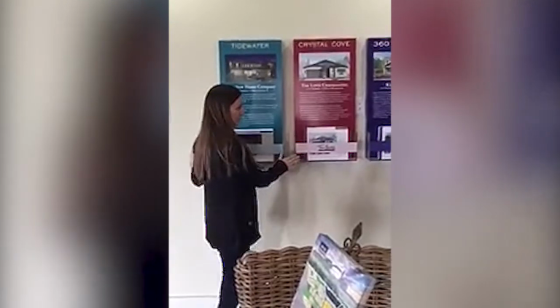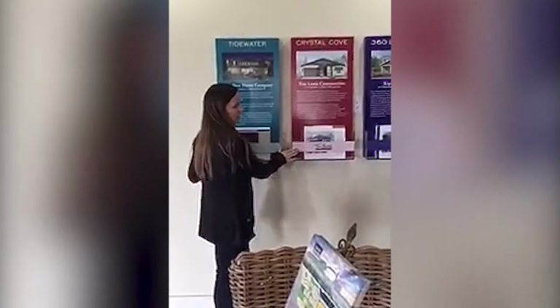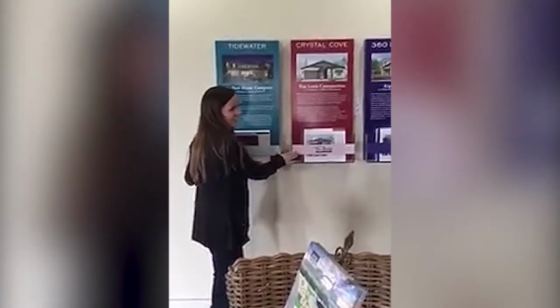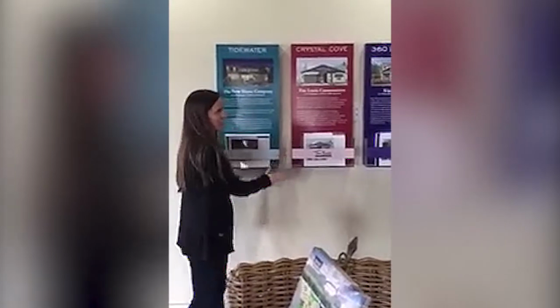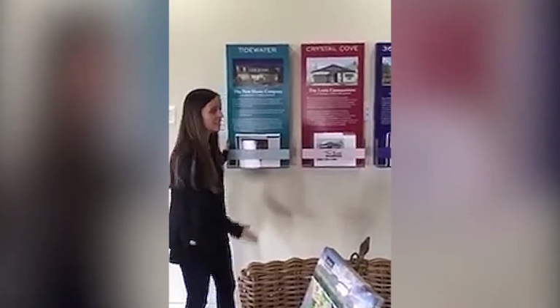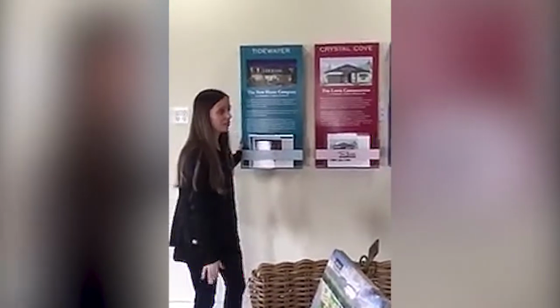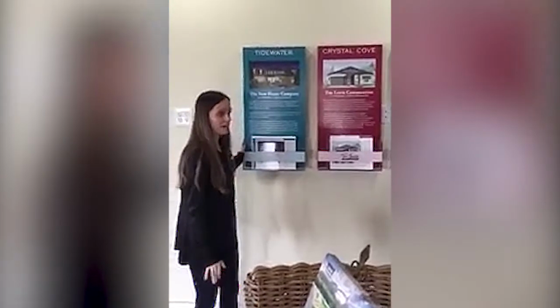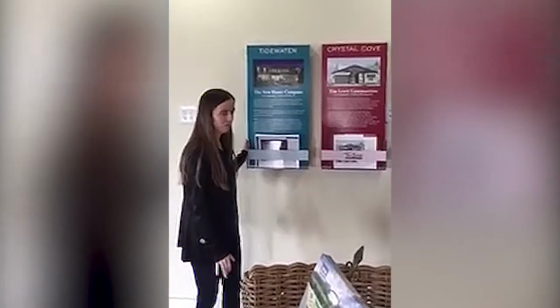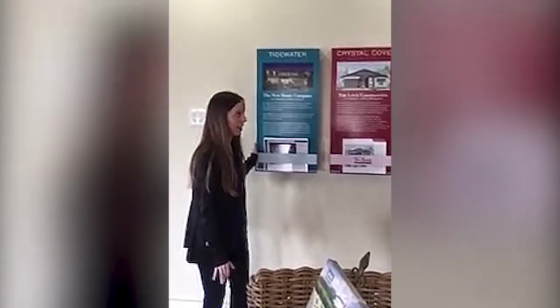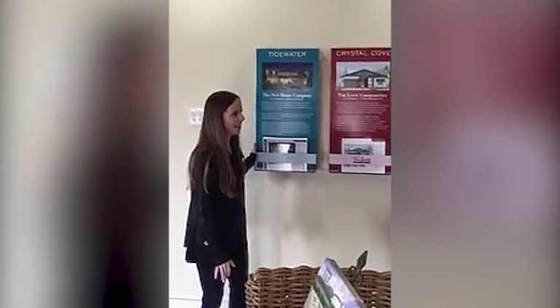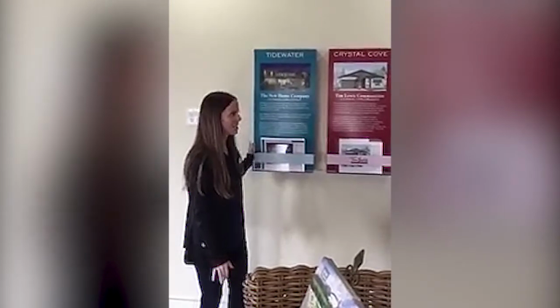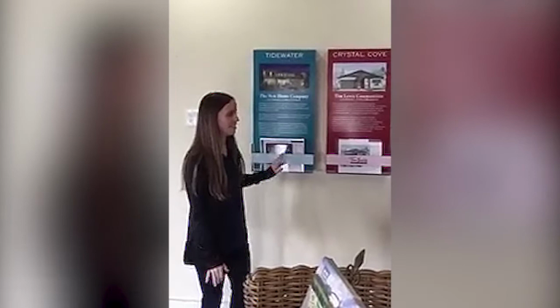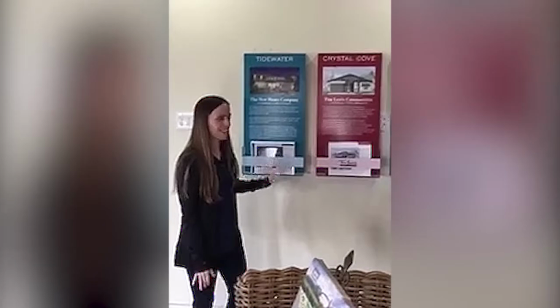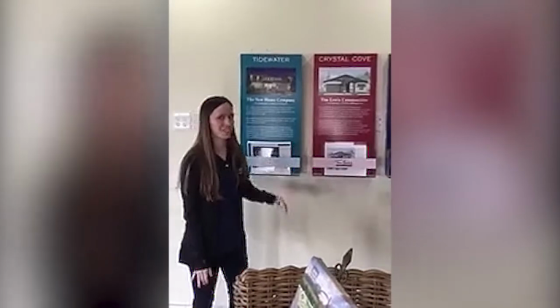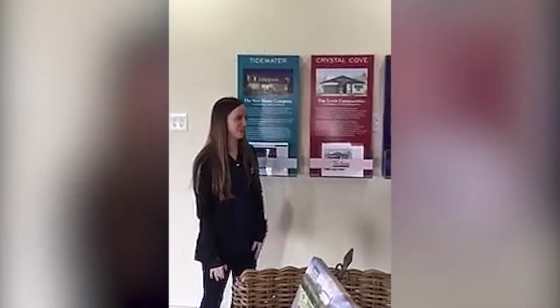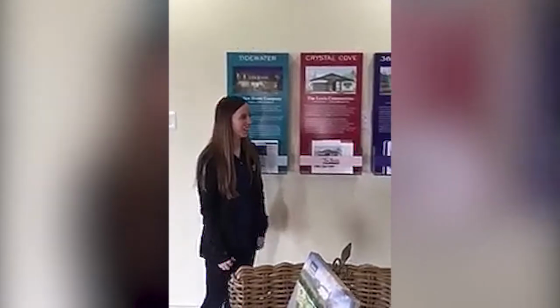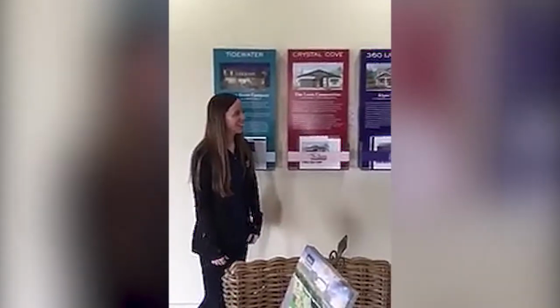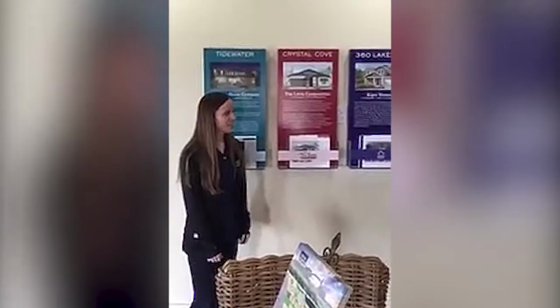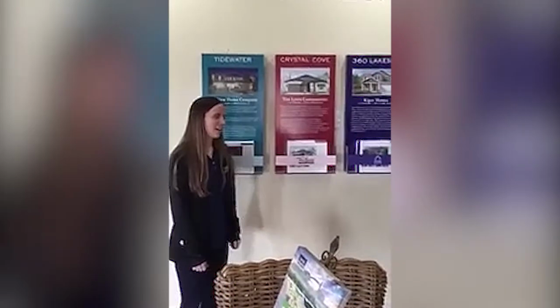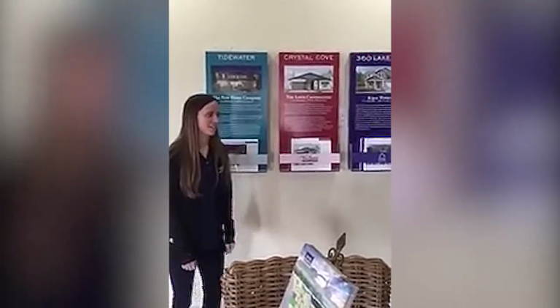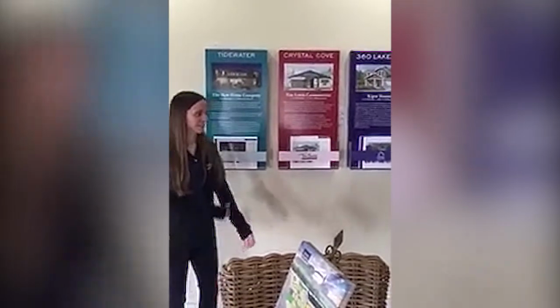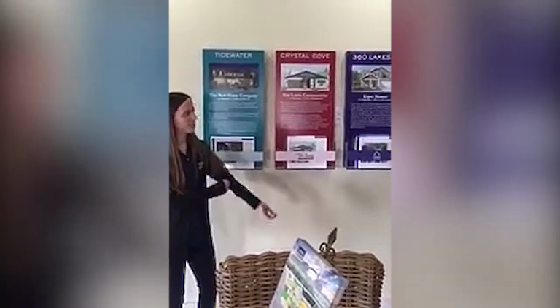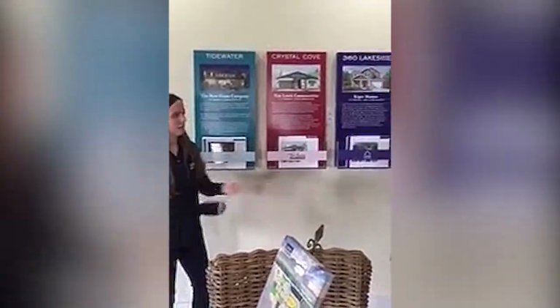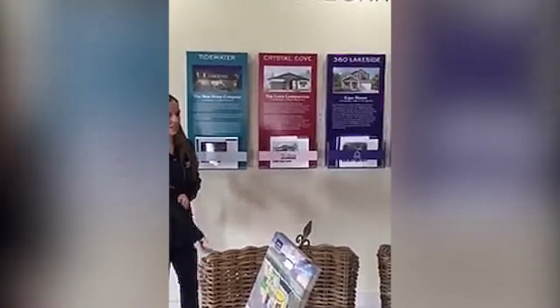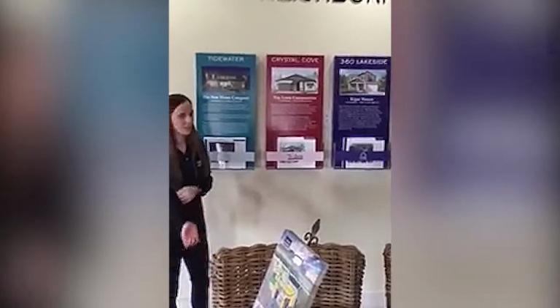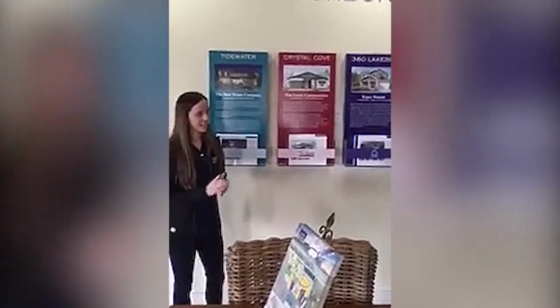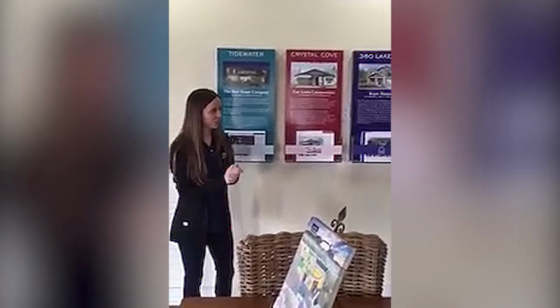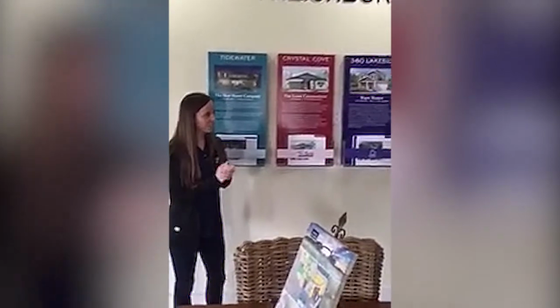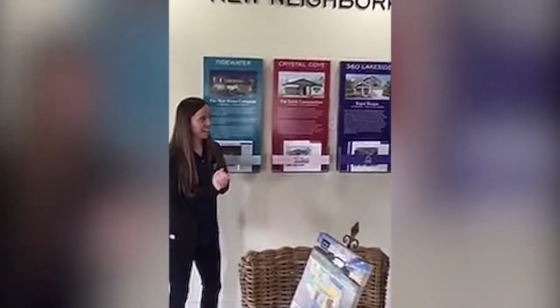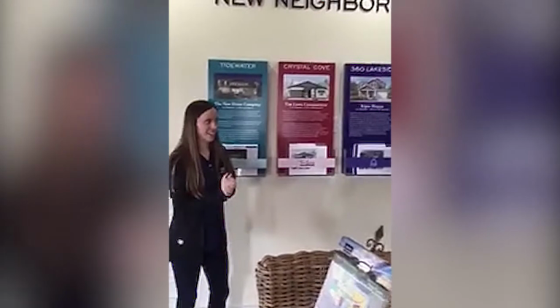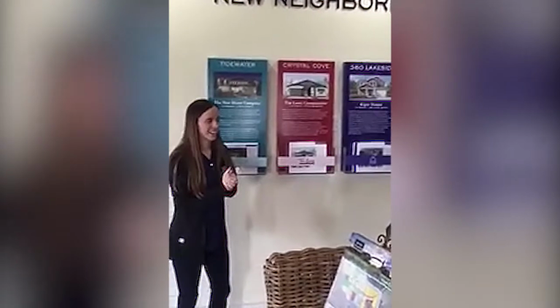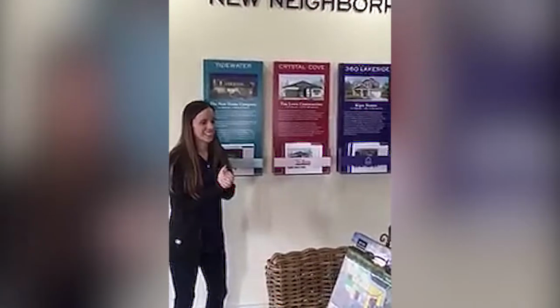People come in and are curious — is this all you have? We still have 10,000 homes to go, so we'll be out here for a little bit — probably about another 20-ish years.